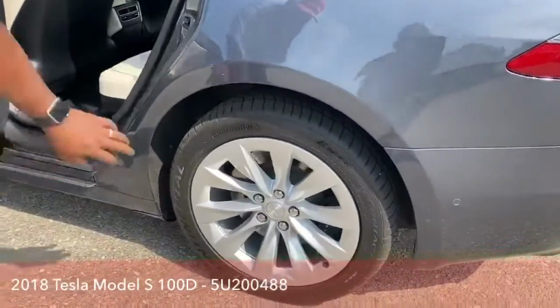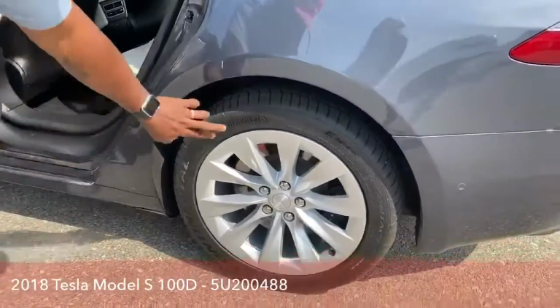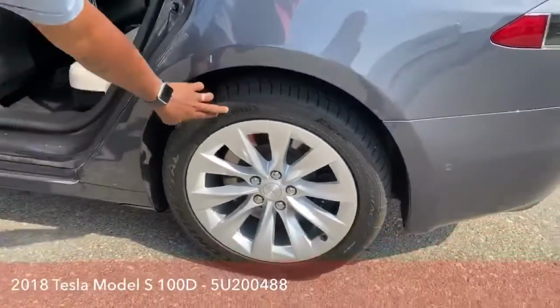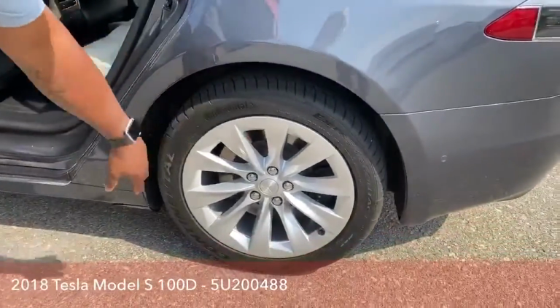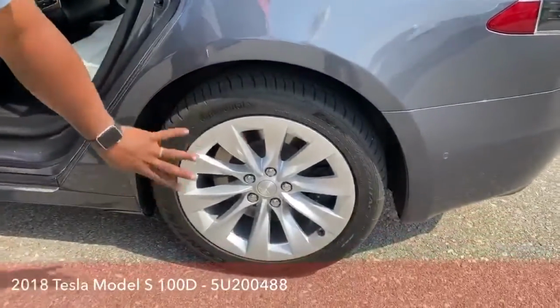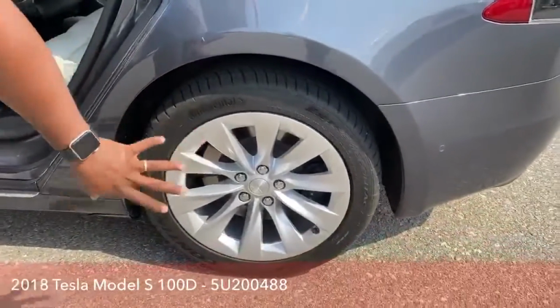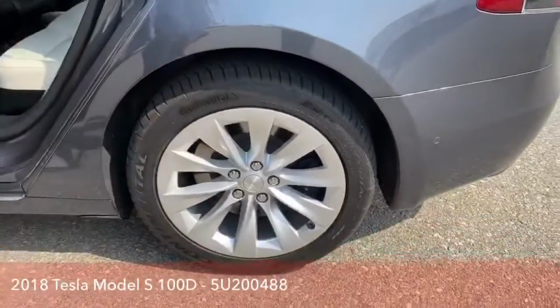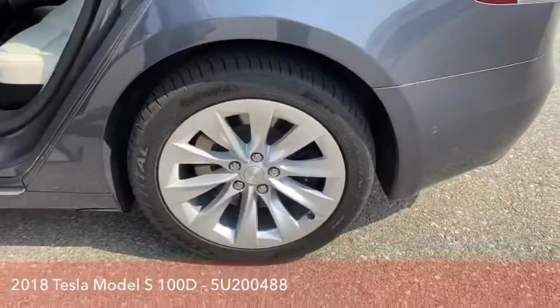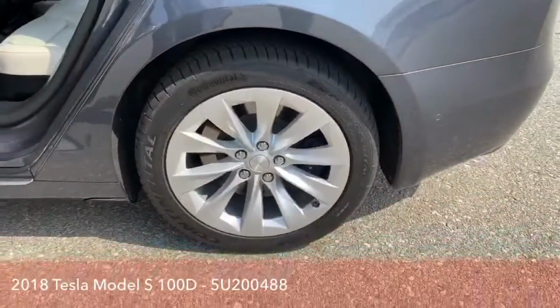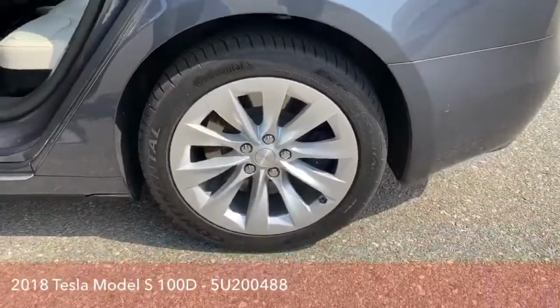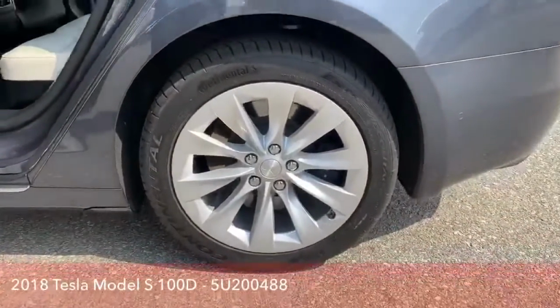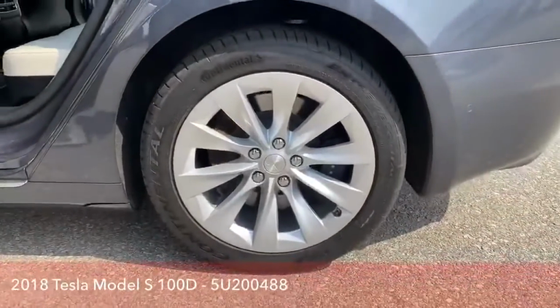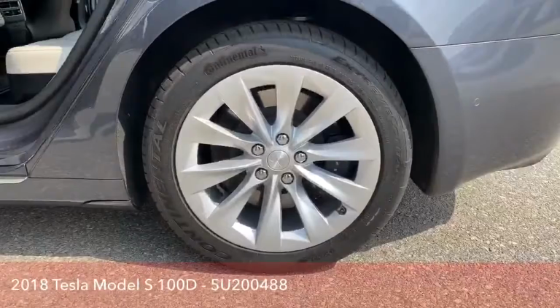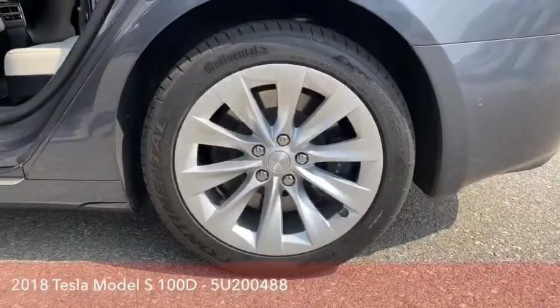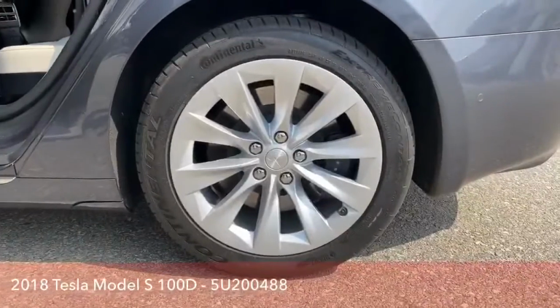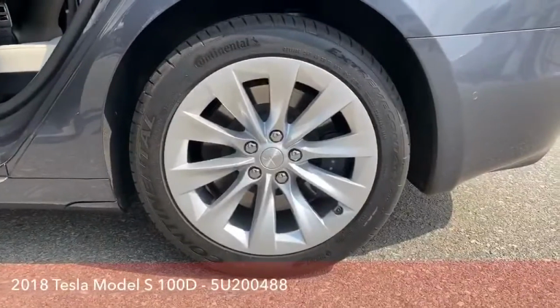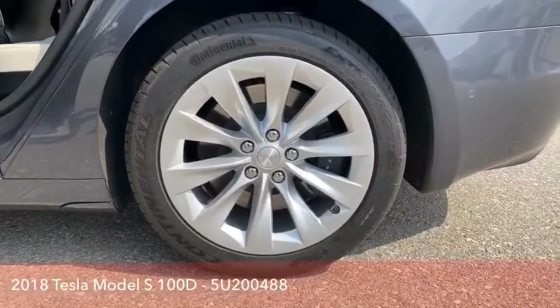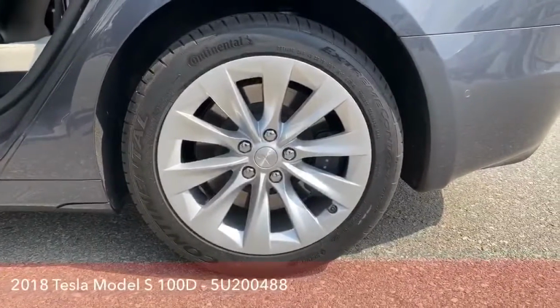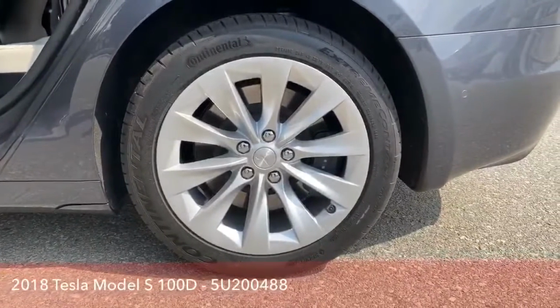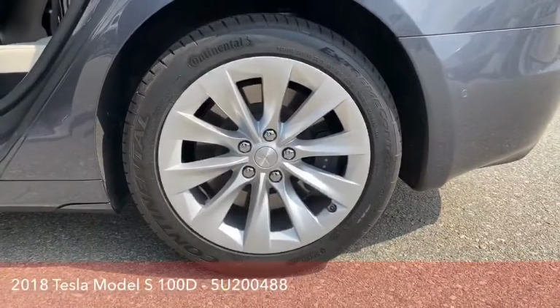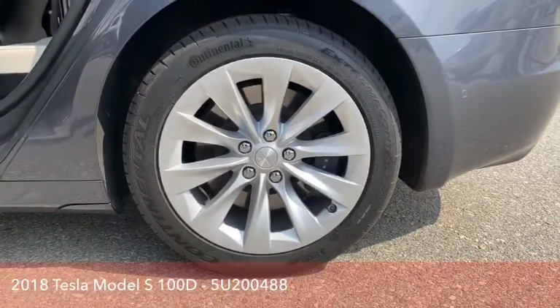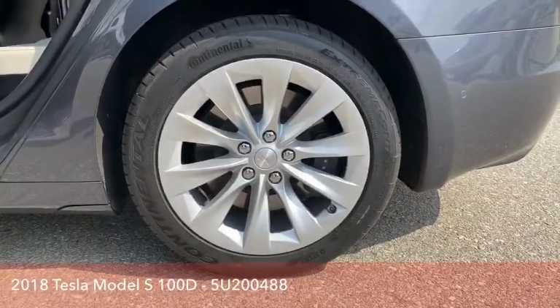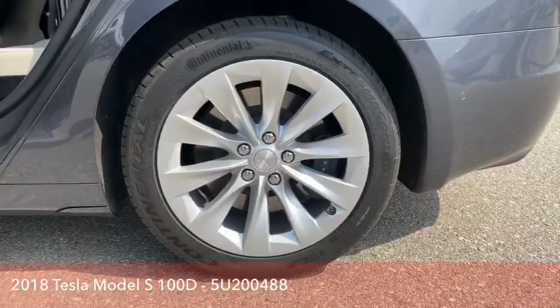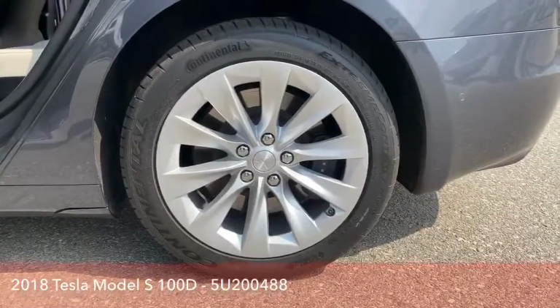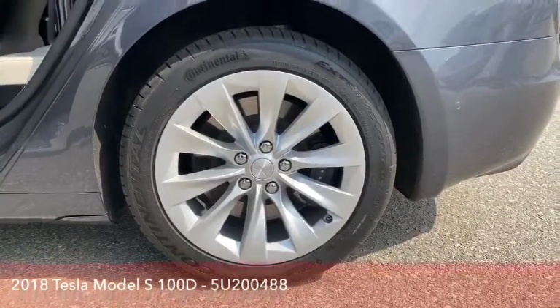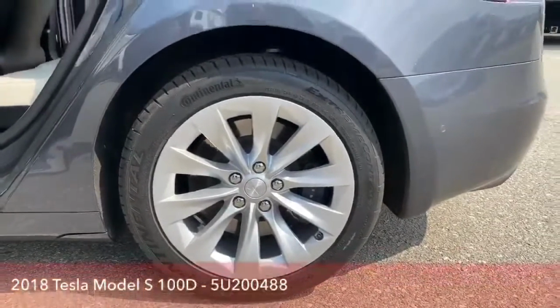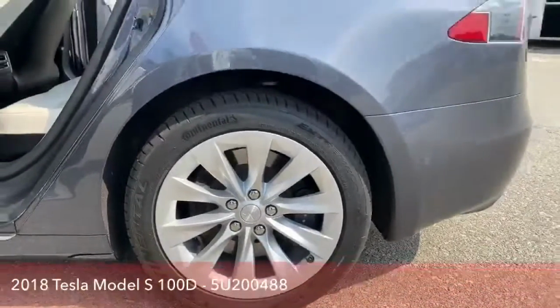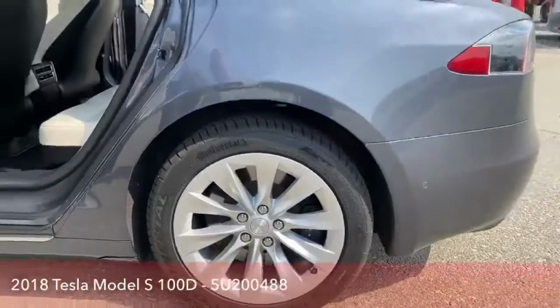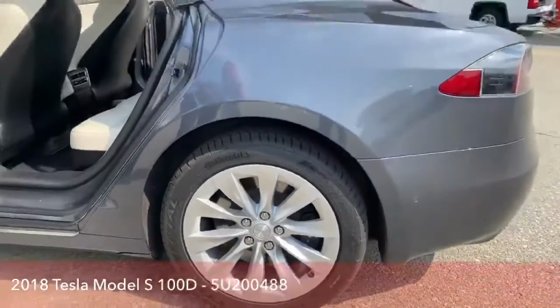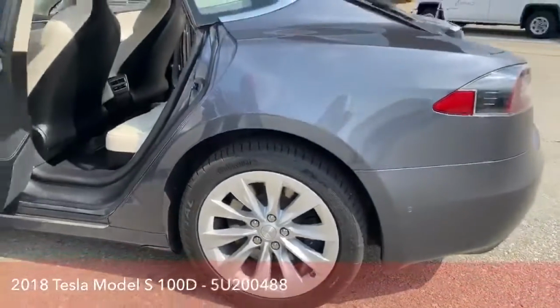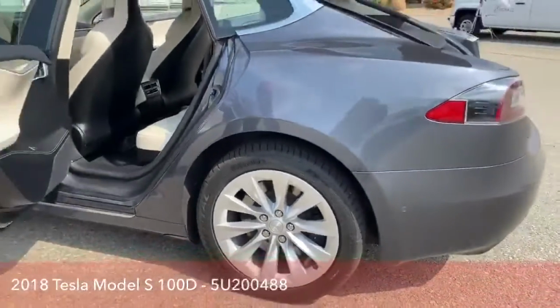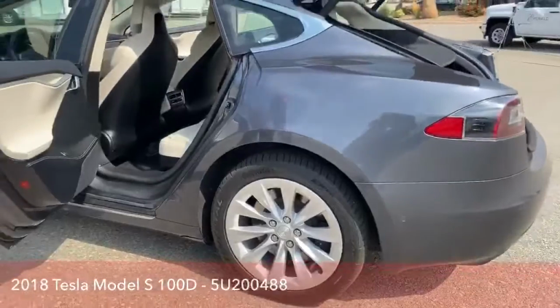As you can see, all the rims are in great shape — no scratches, no dings on those — so you'll have an awesome vehicle.